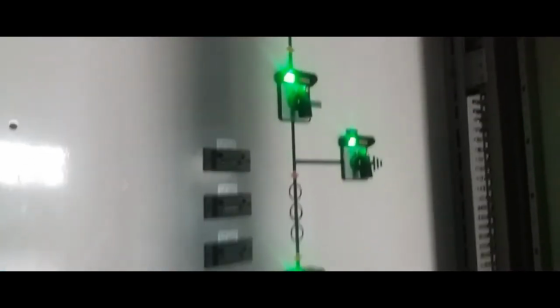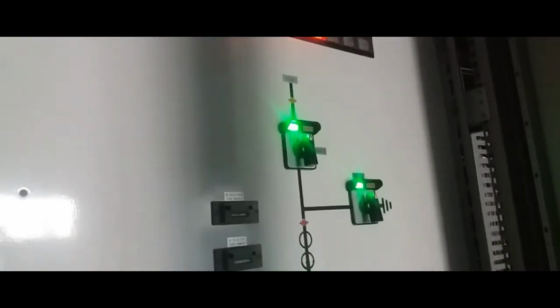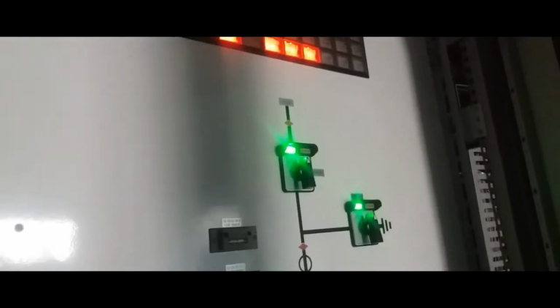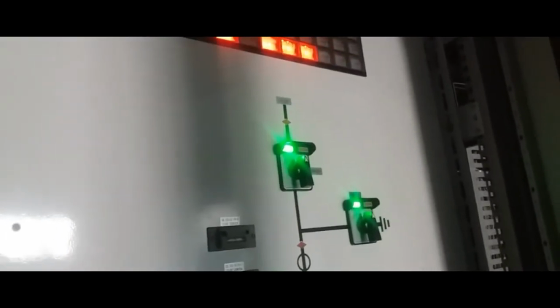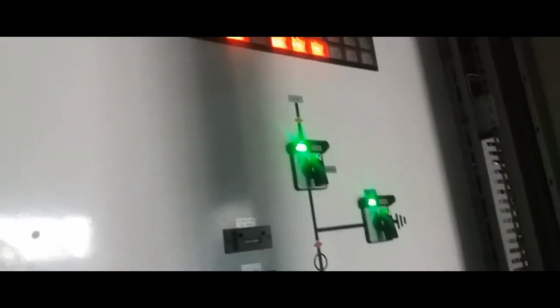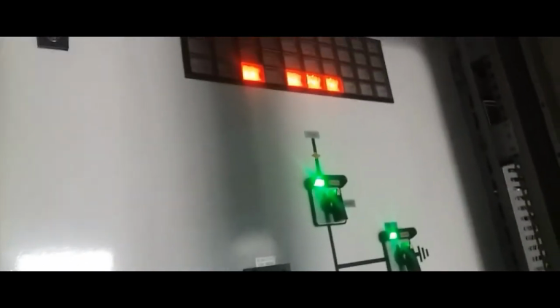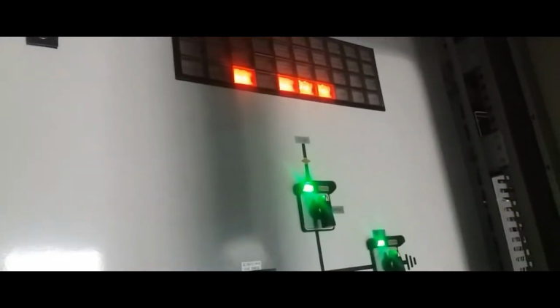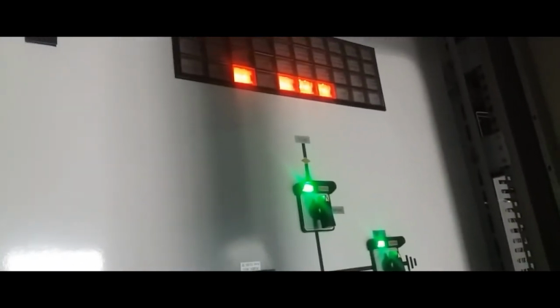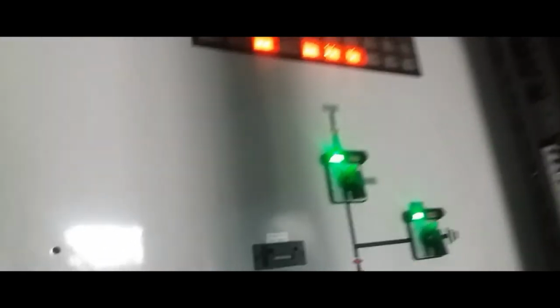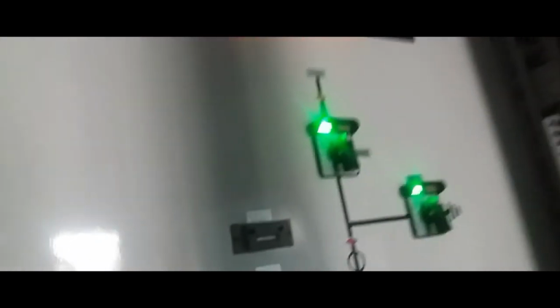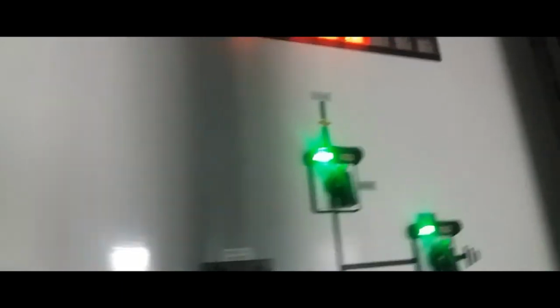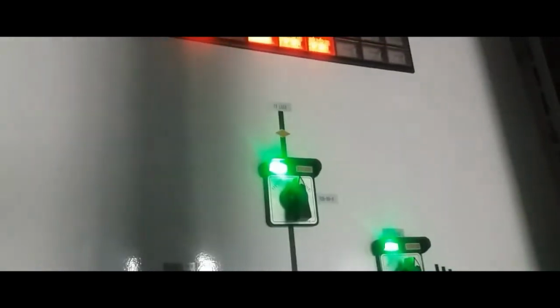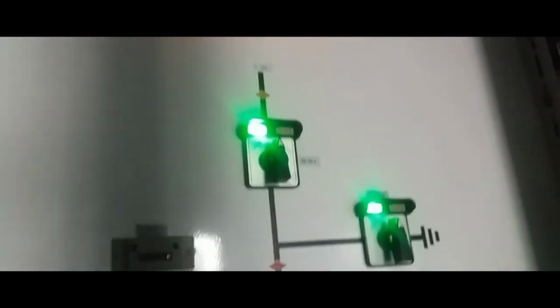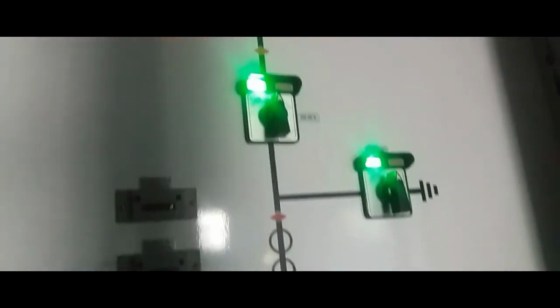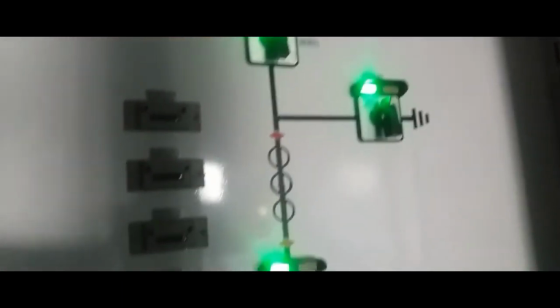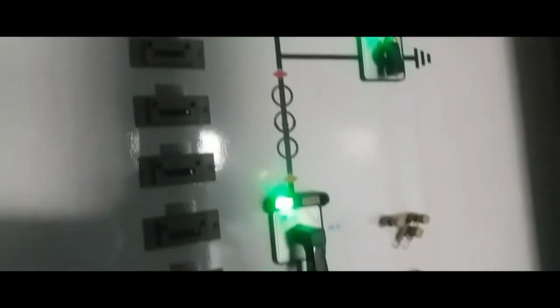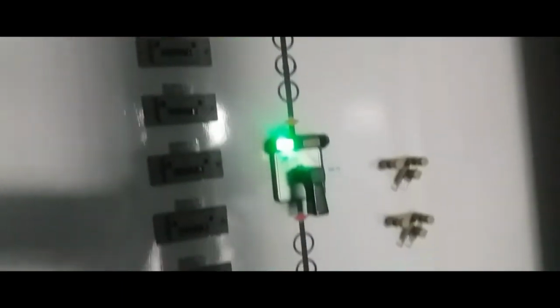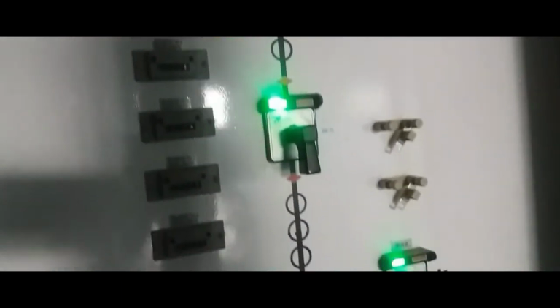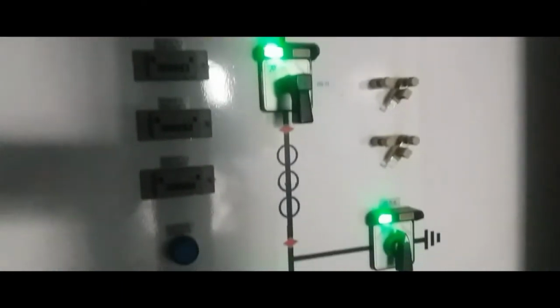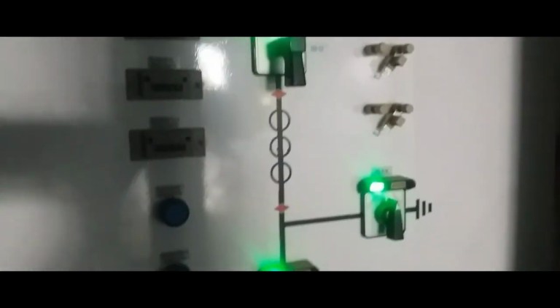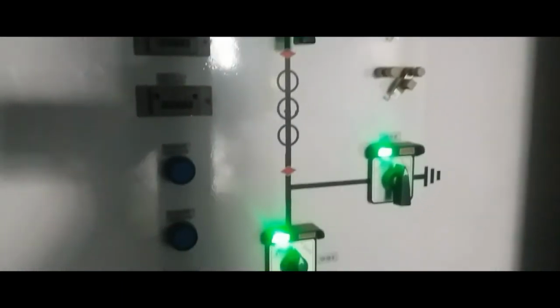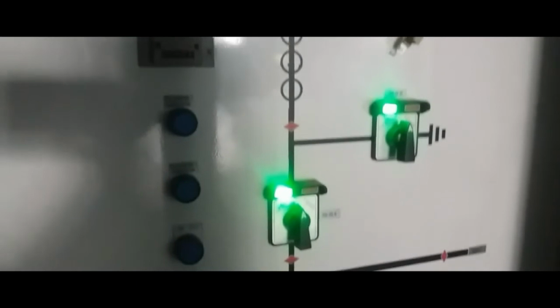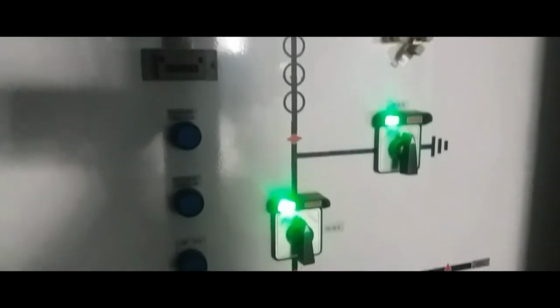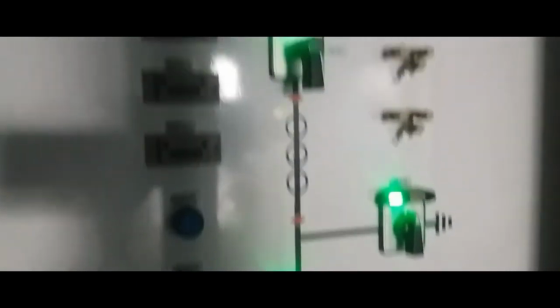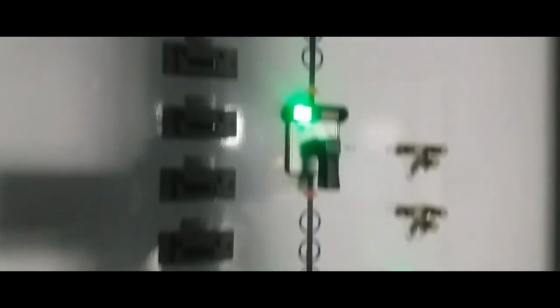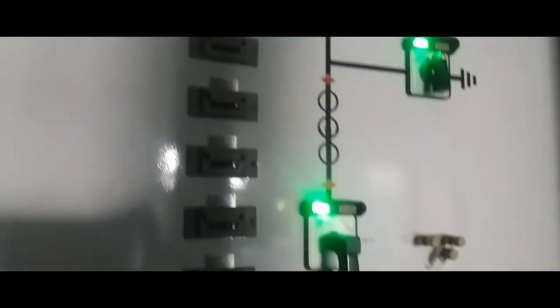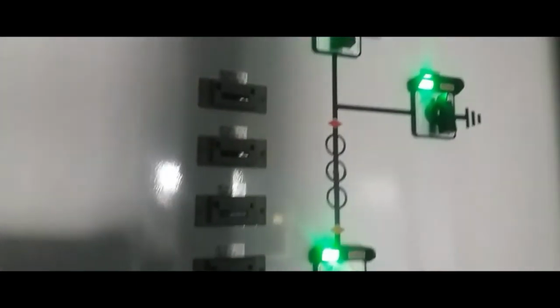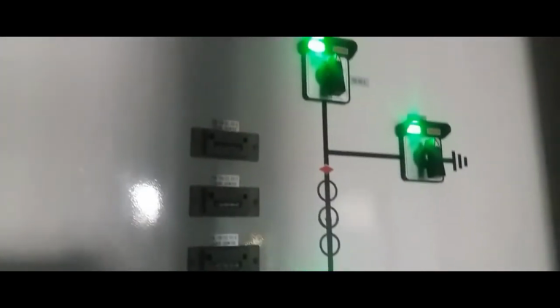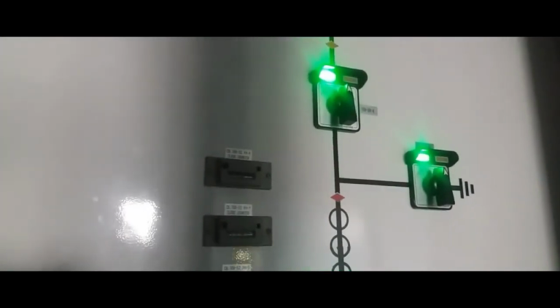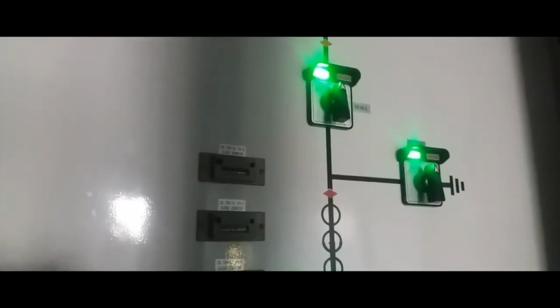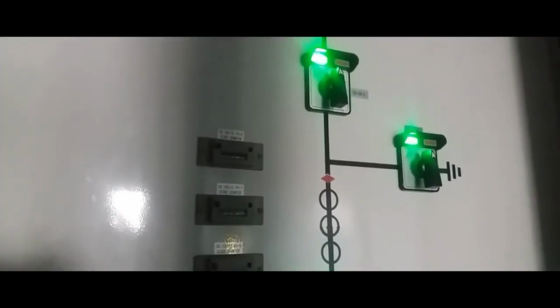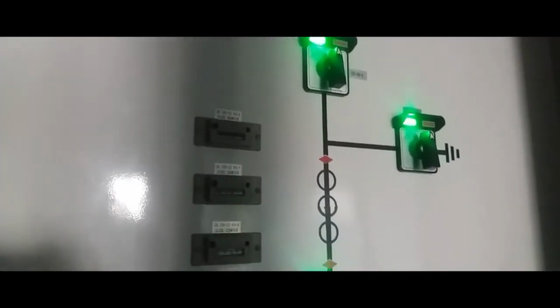The first one is the control panel. If you are using the switch, we can use the switch. Now, we are going to control the switch.